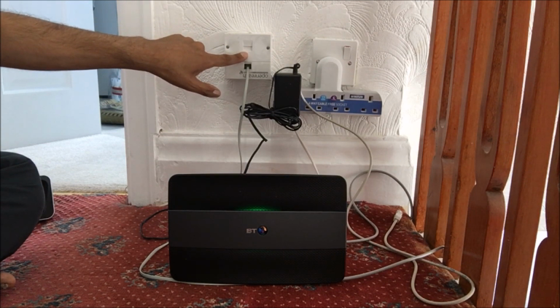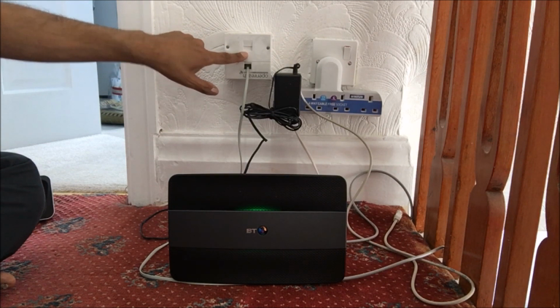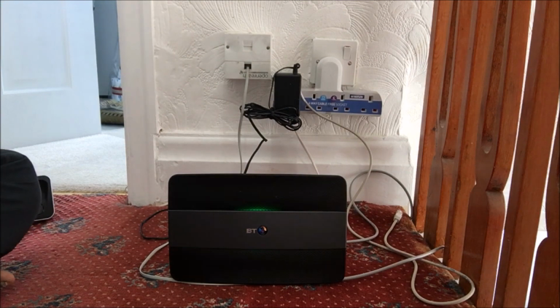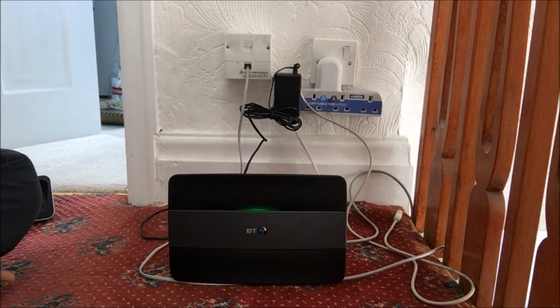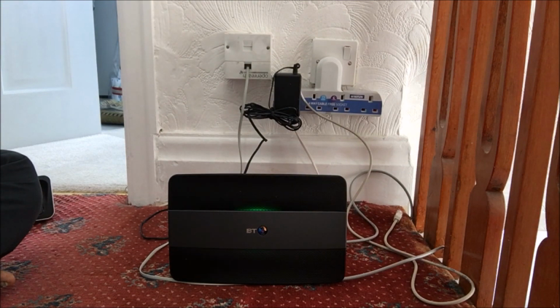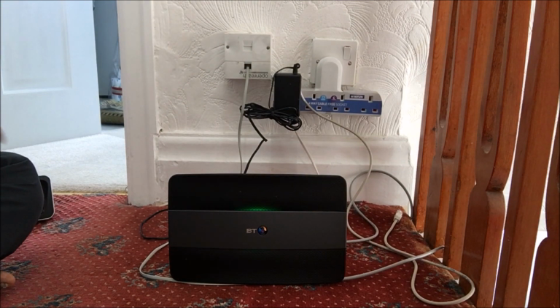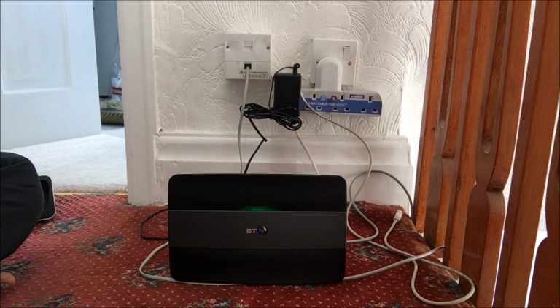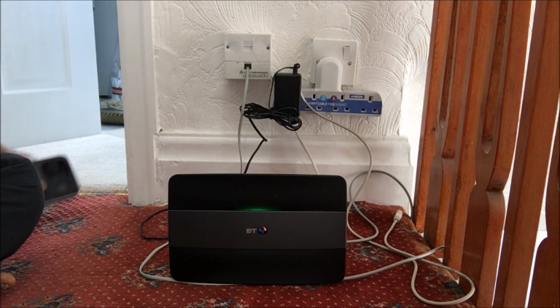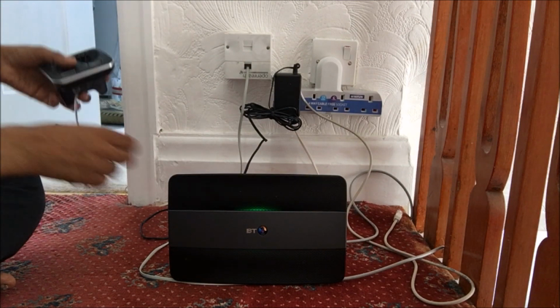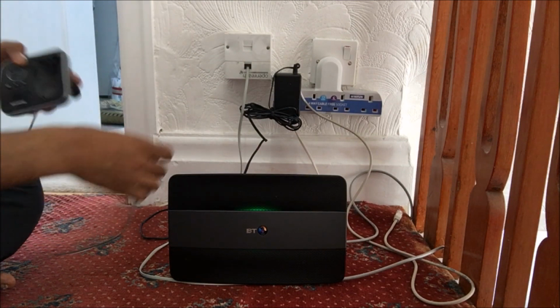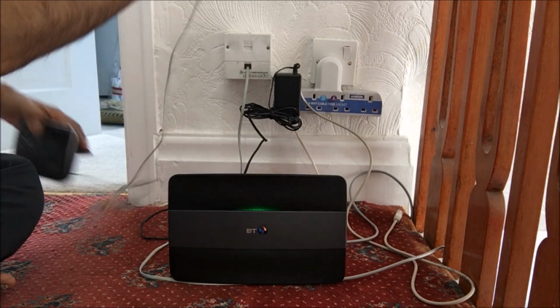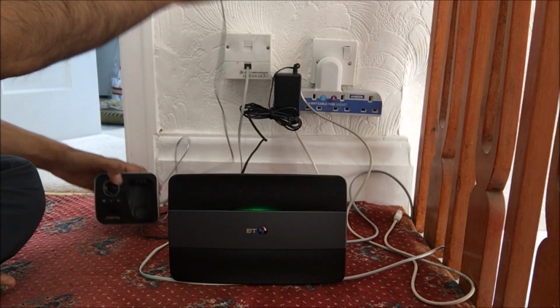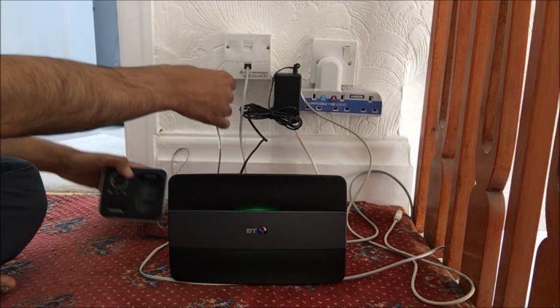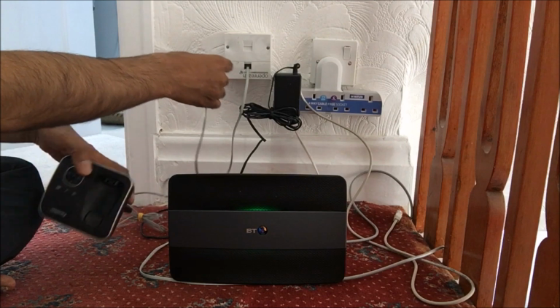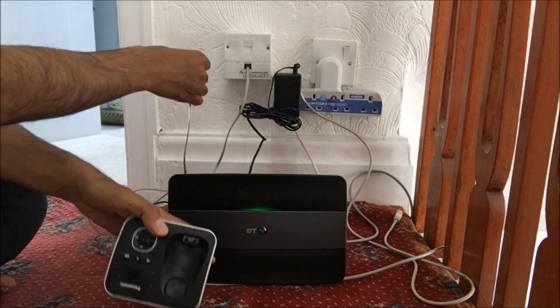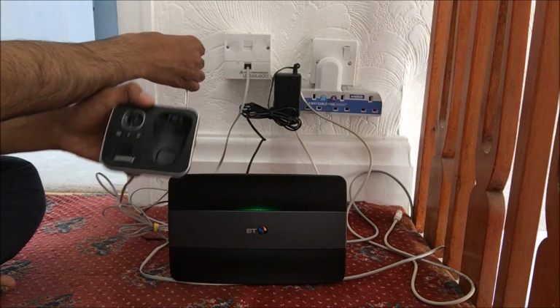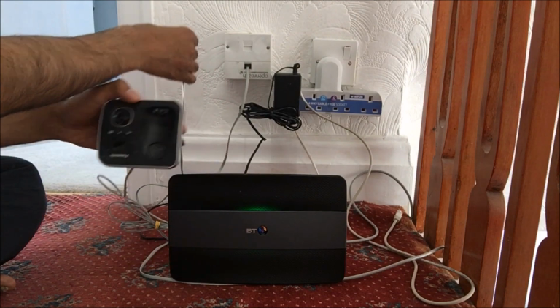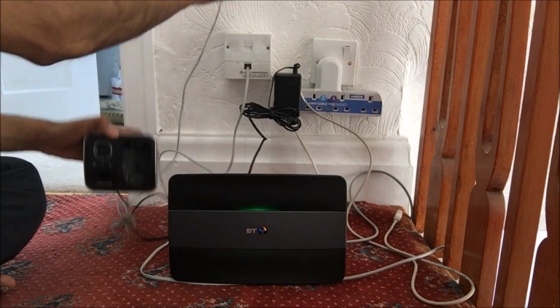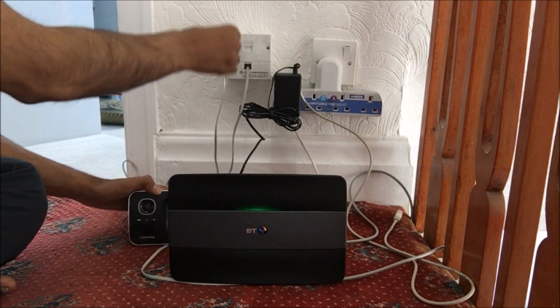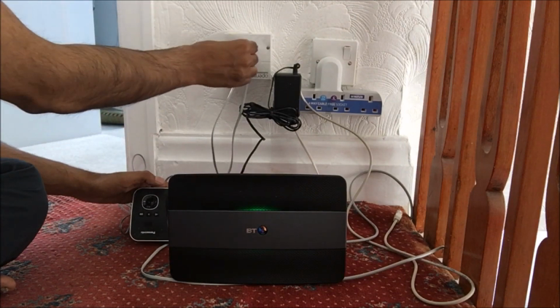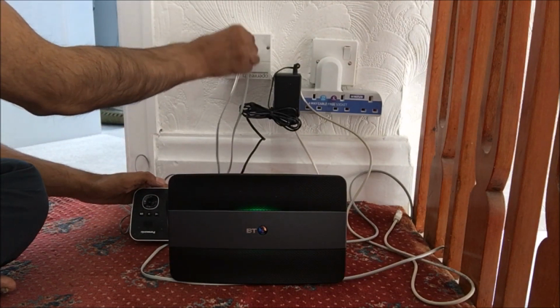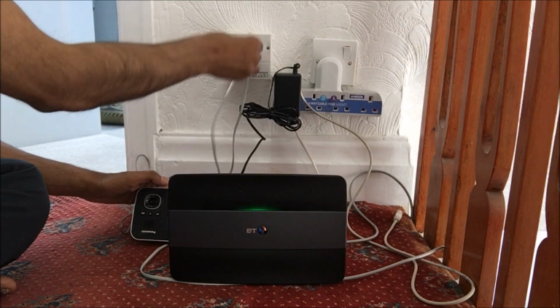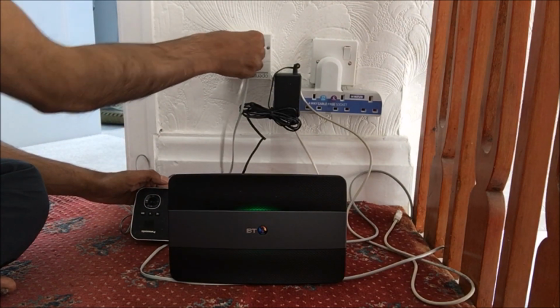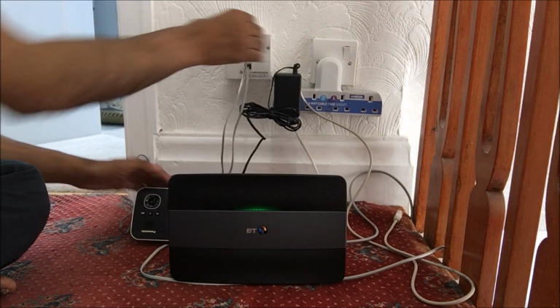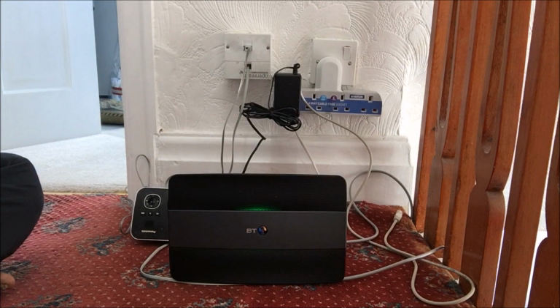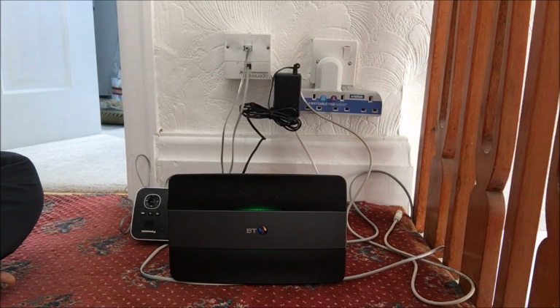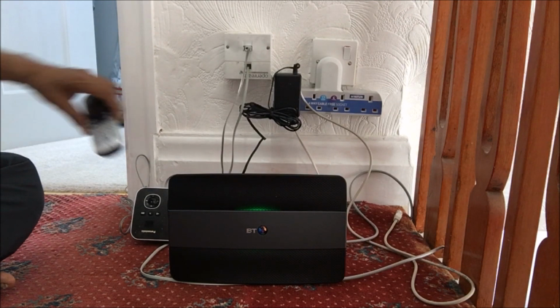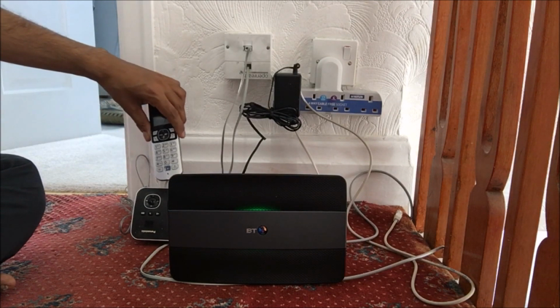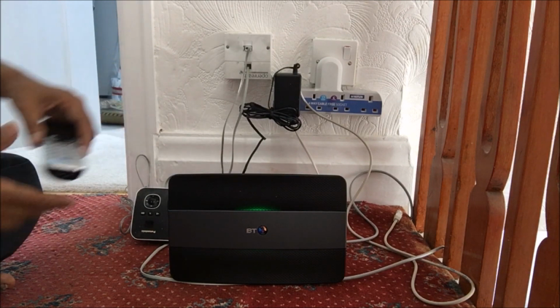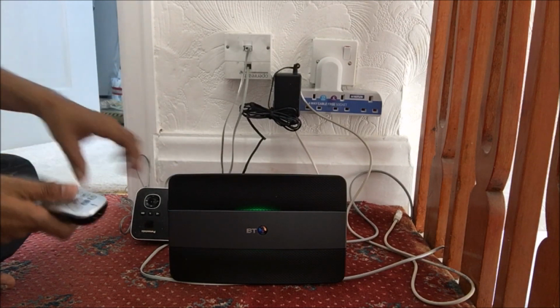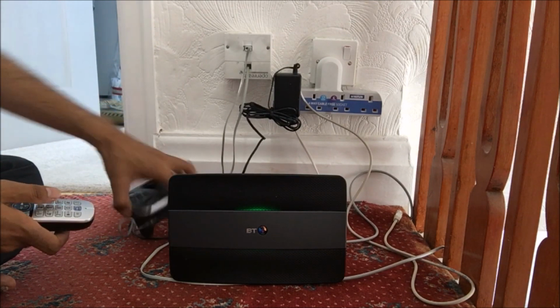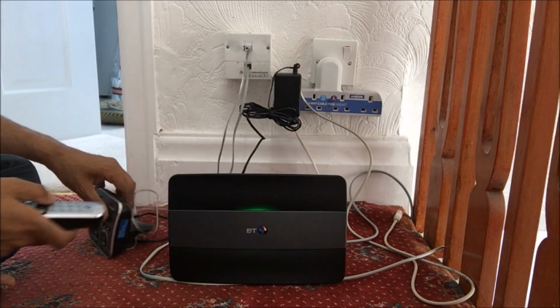This end here is for the phone line, and I should also connect up the phone line in there as well. I'll just click the phone line in. So that's my phone connected in there.